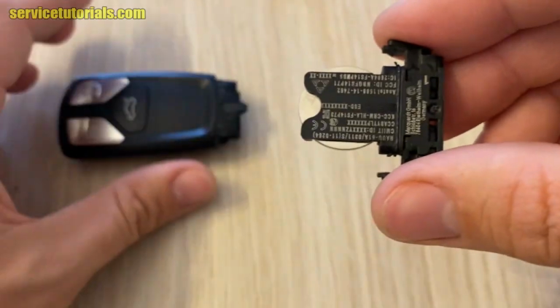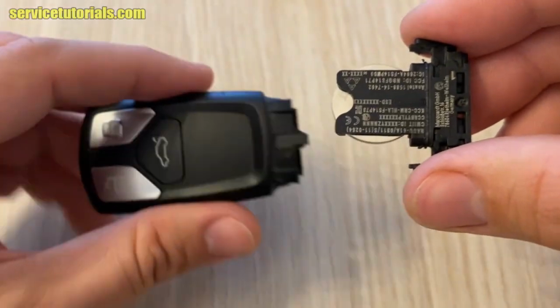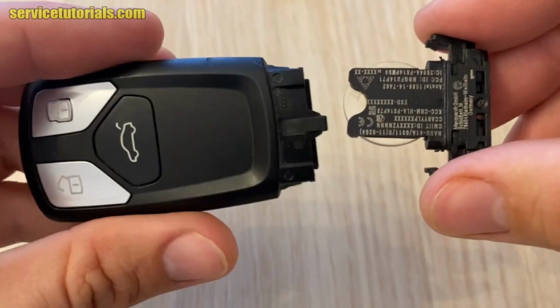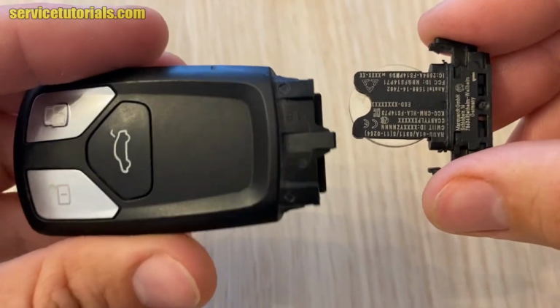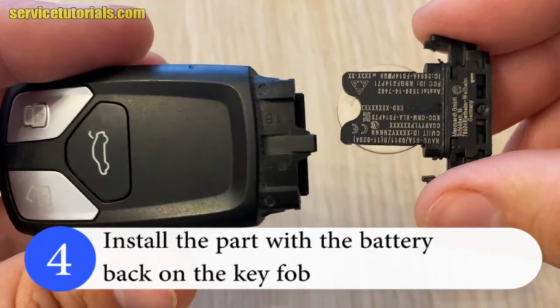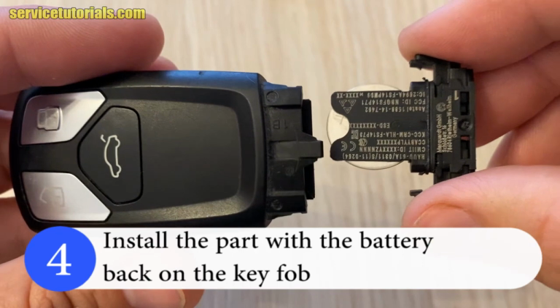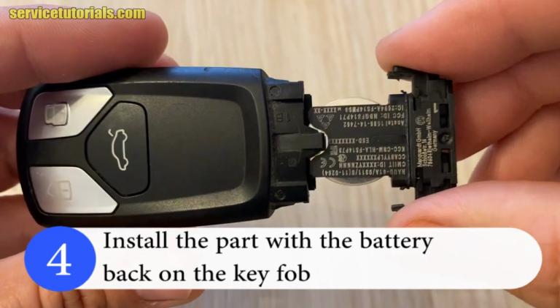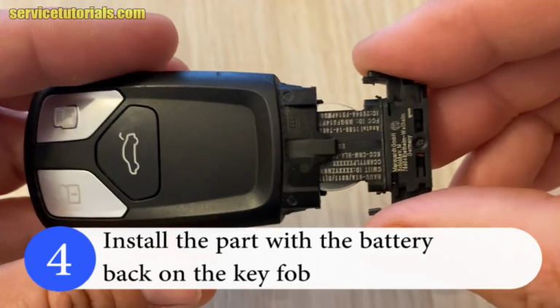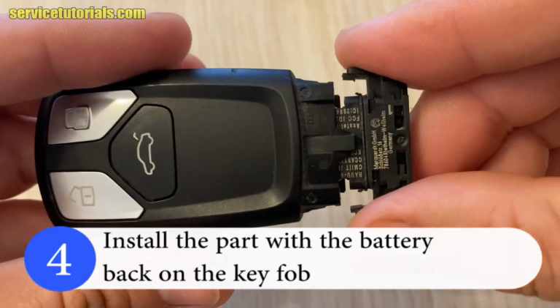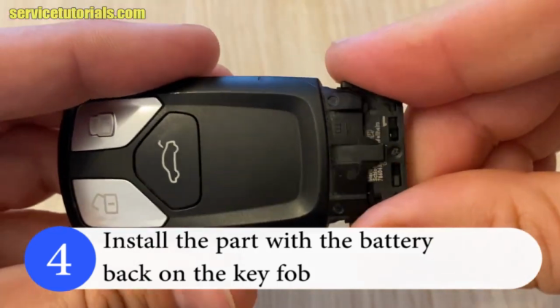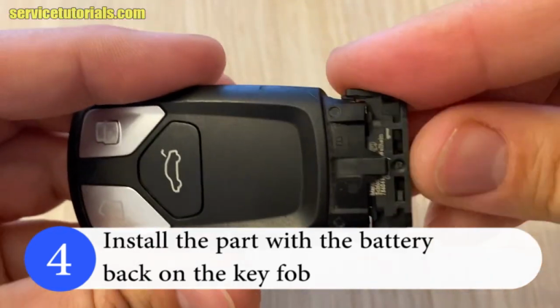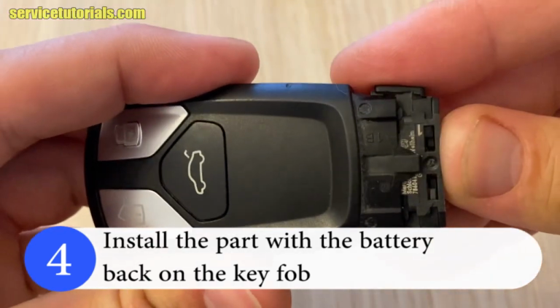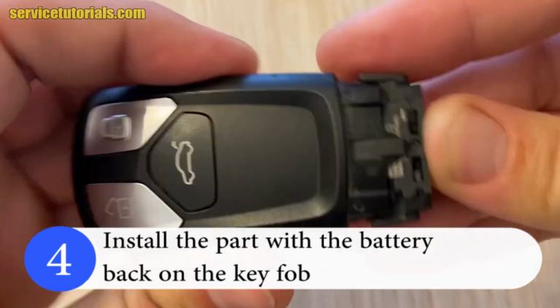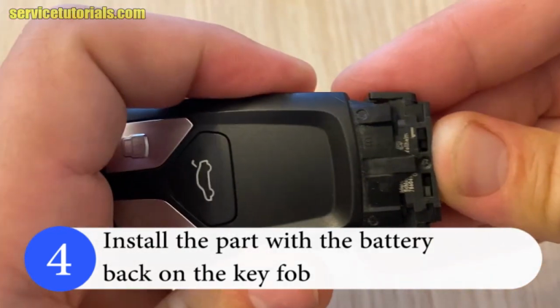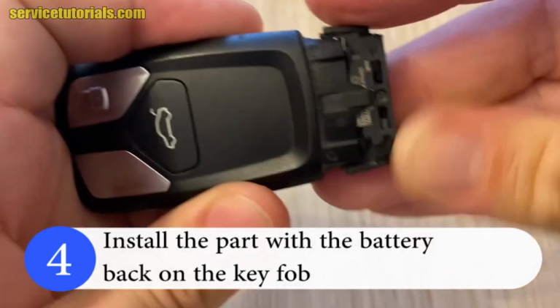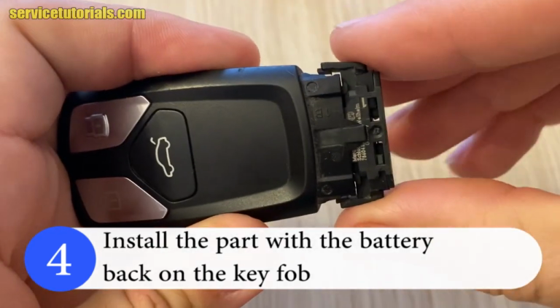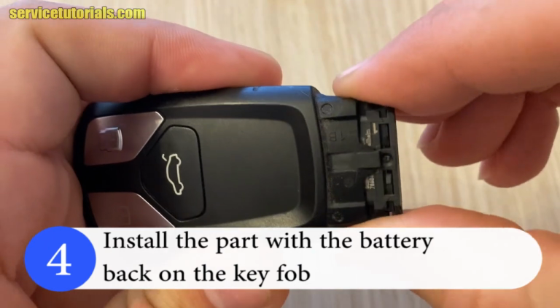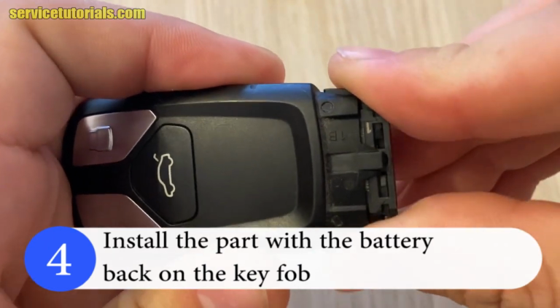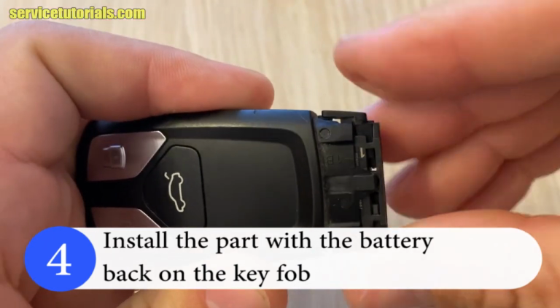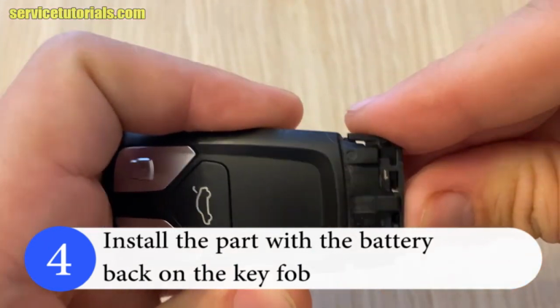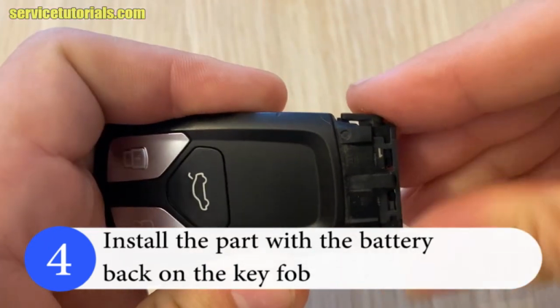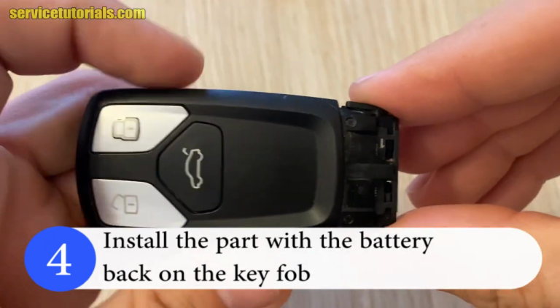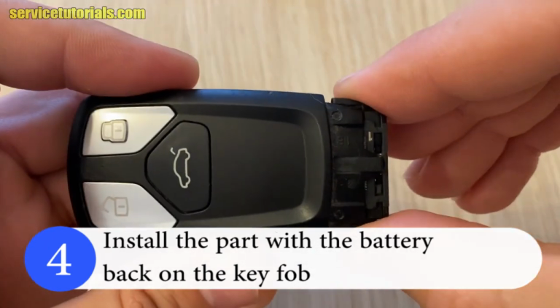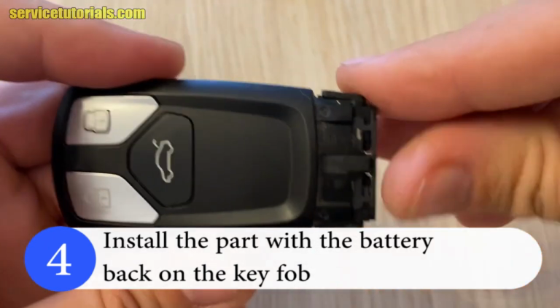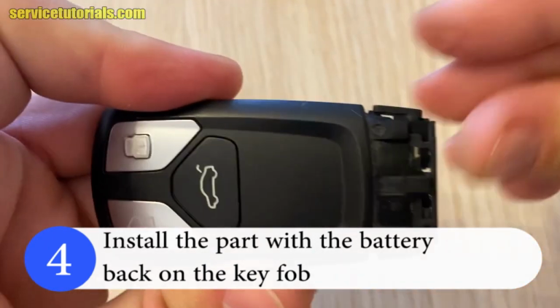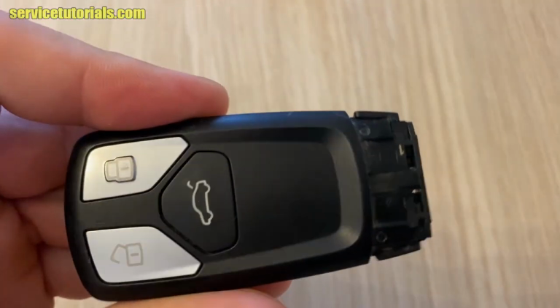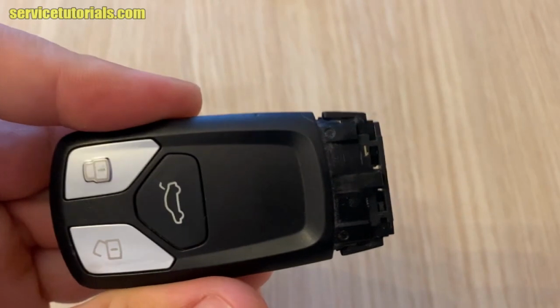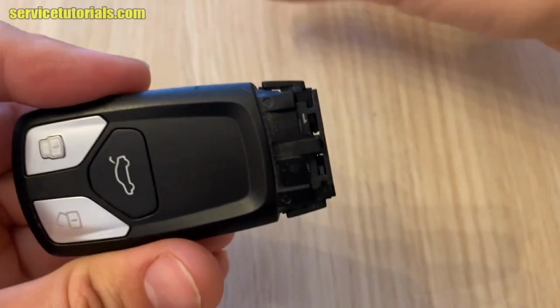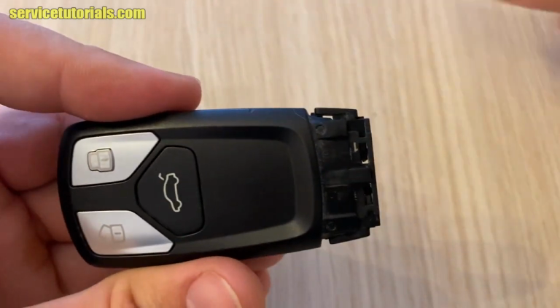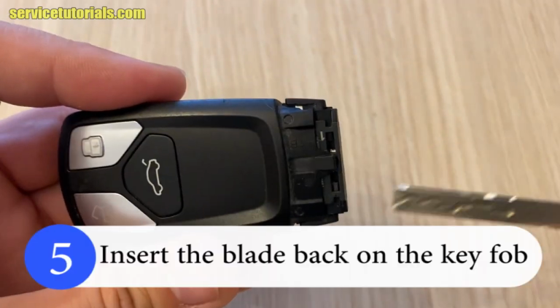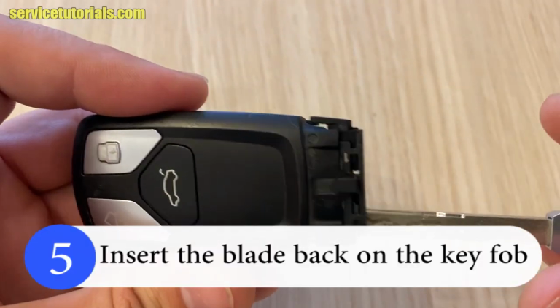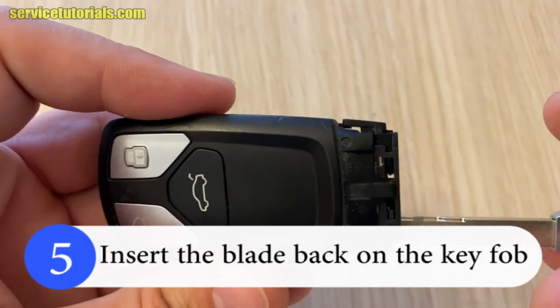Install the part with the battery back on the keyfab. Then insert the blade back on the keyfab.